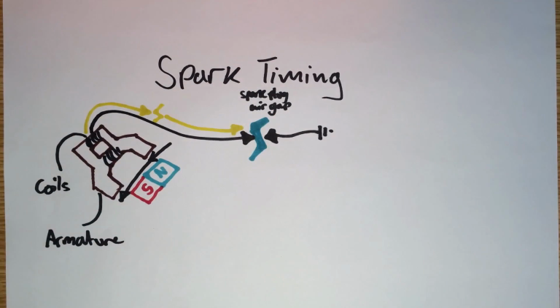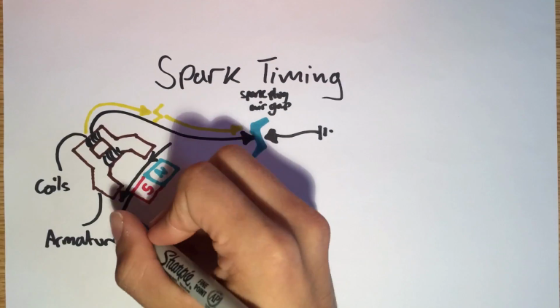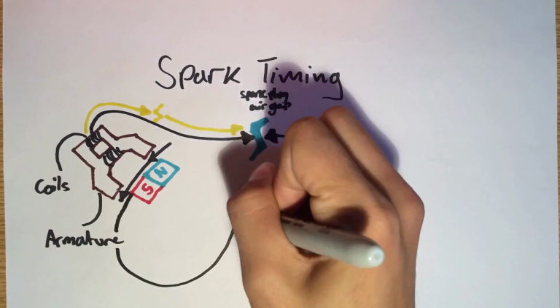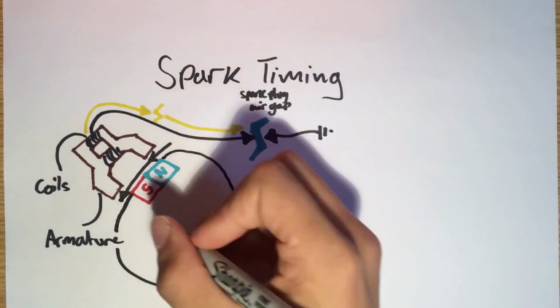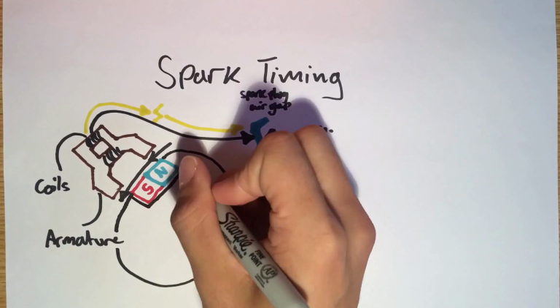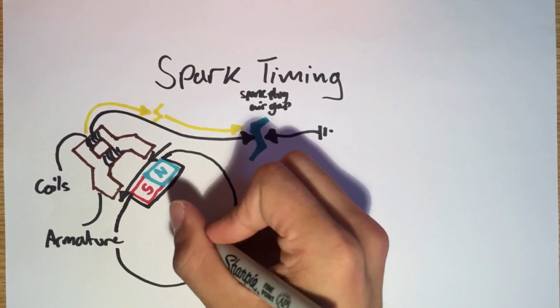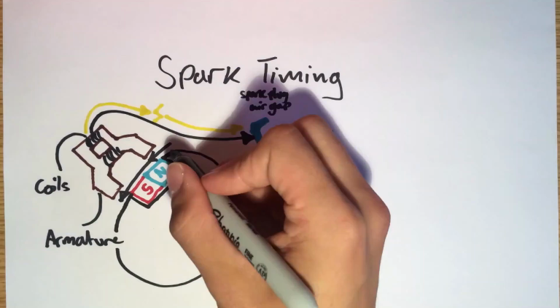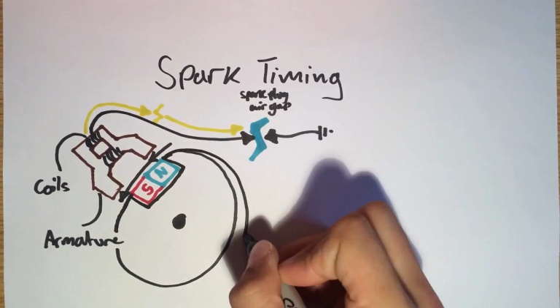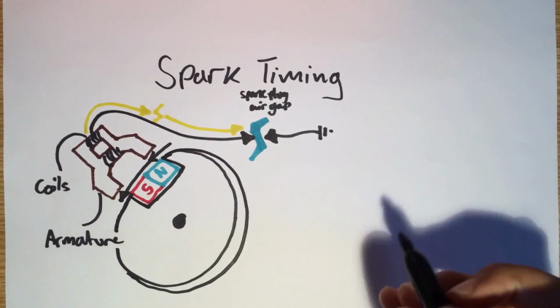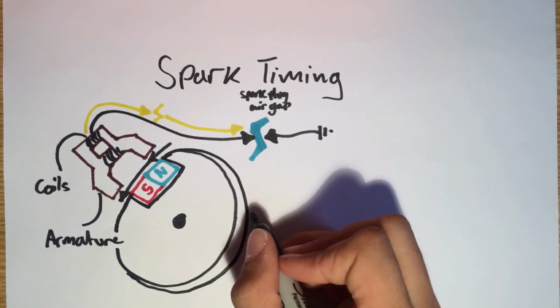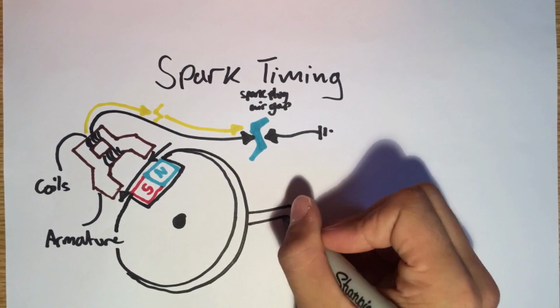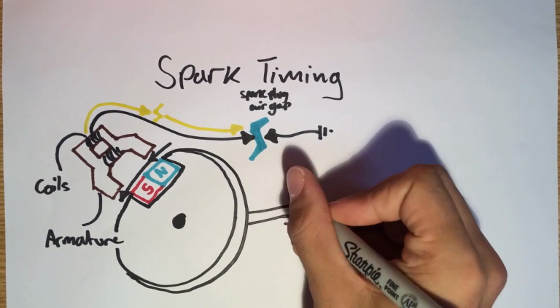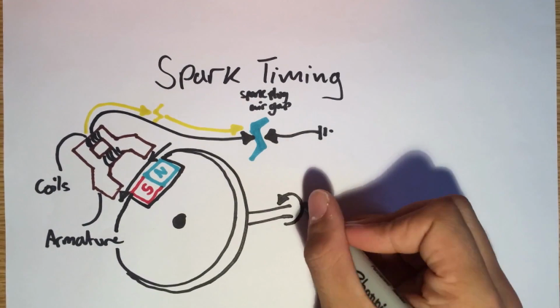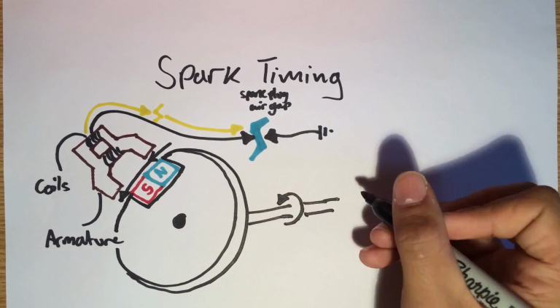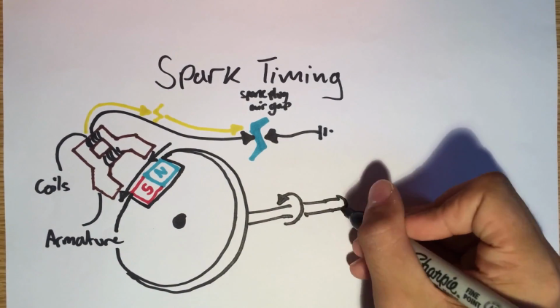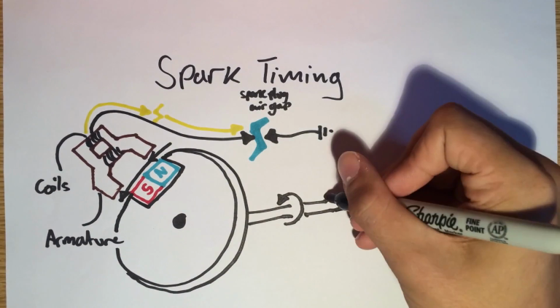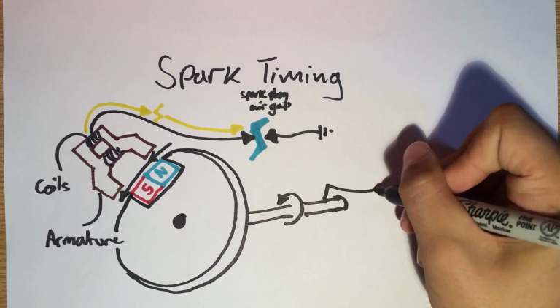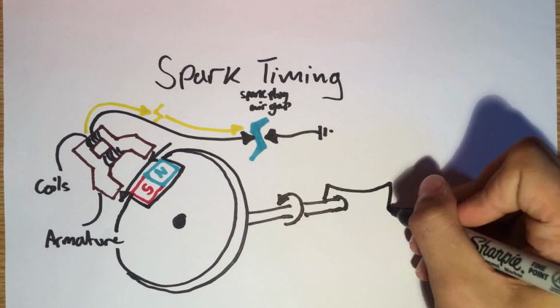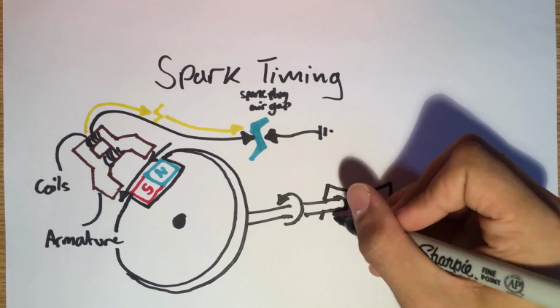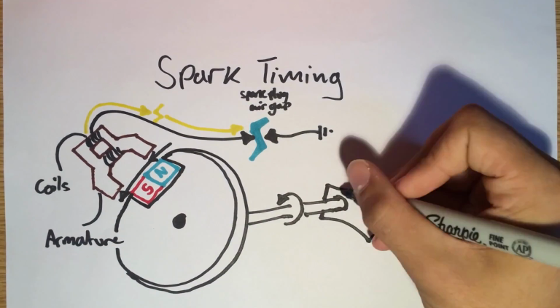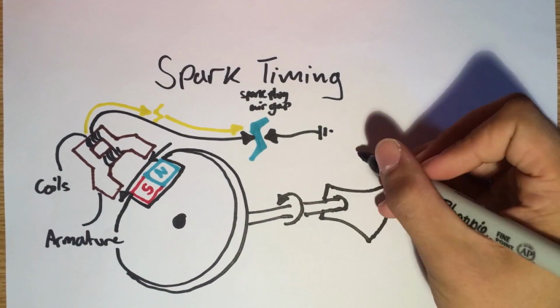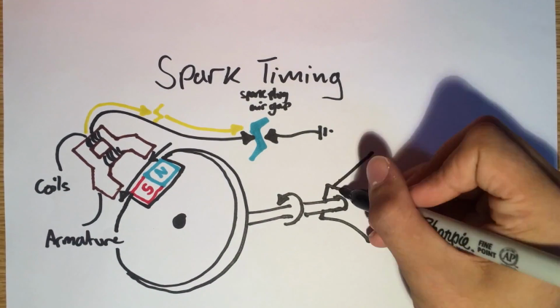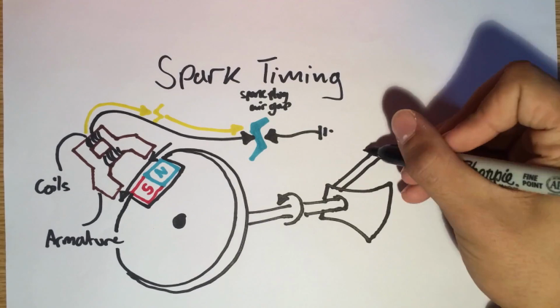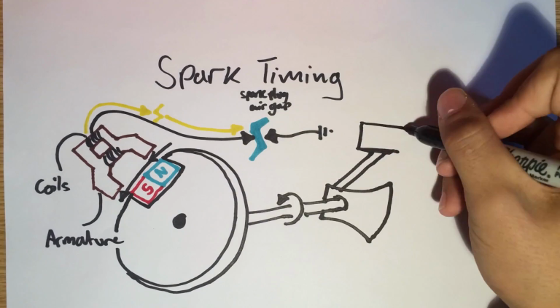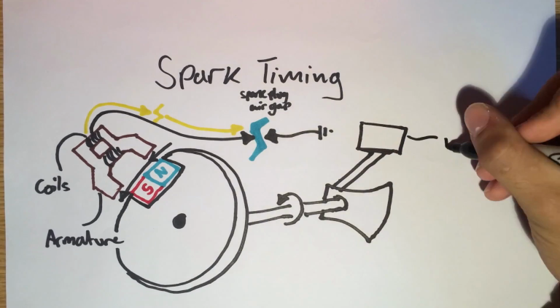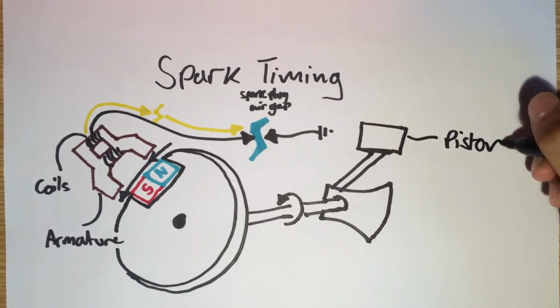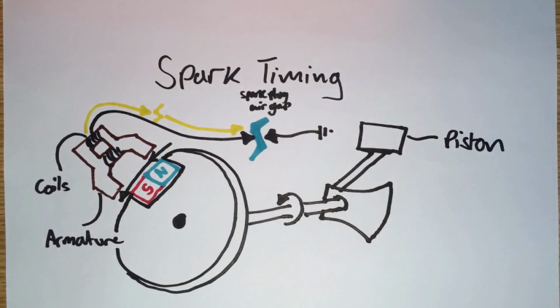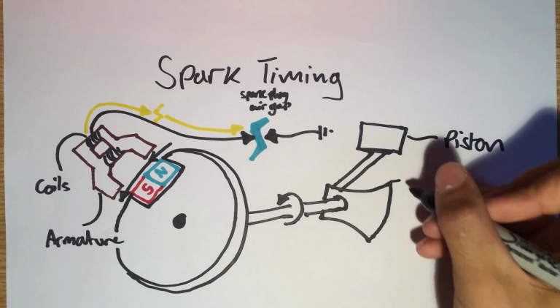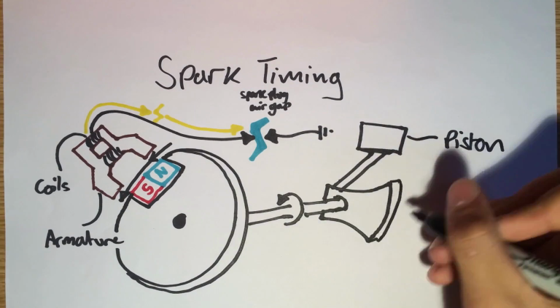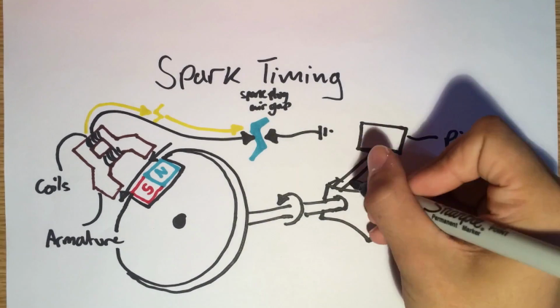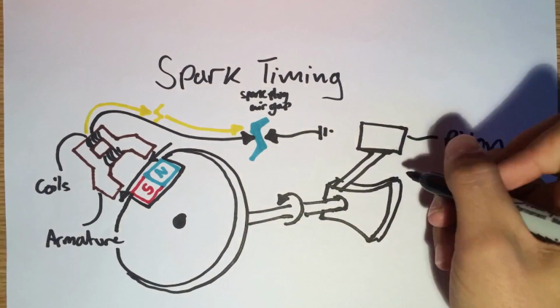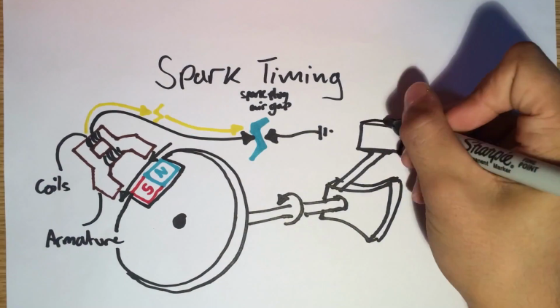This magnet is attached to a flywheel on the crankshaft, which is driven by the pistons. So the spark plug fires at exactly the same point in the engine cycle regardless of the speed.